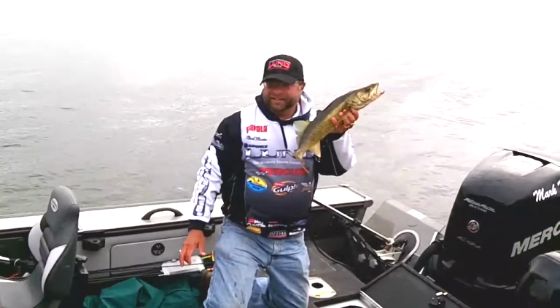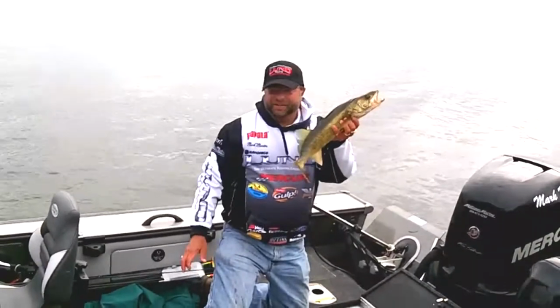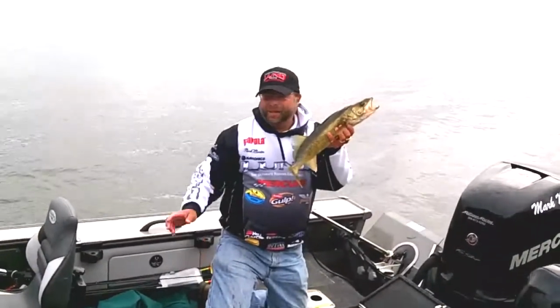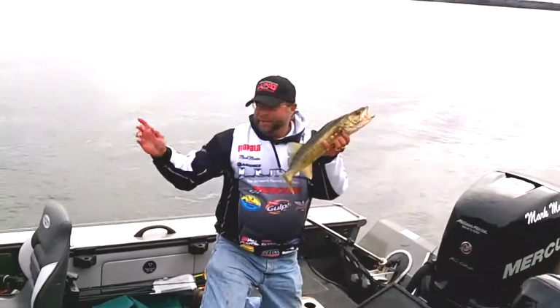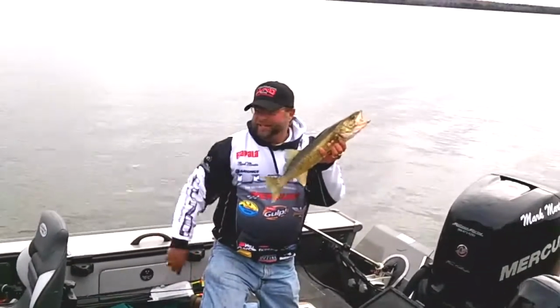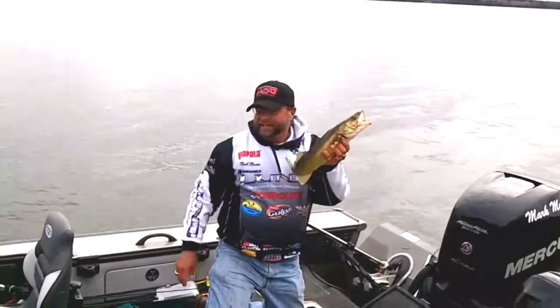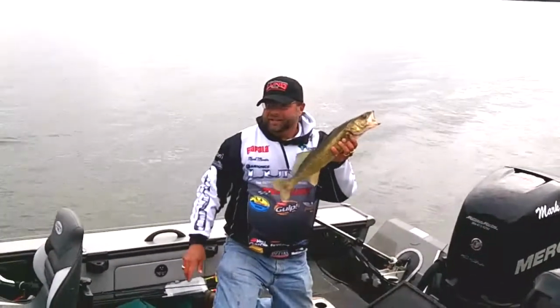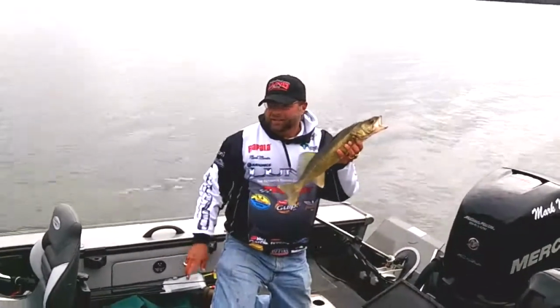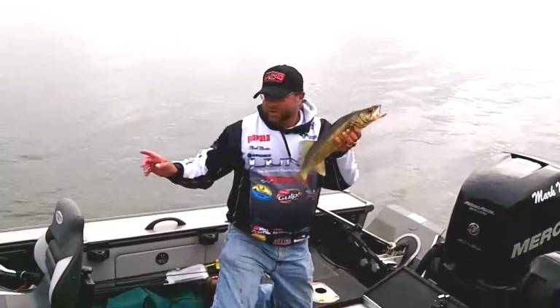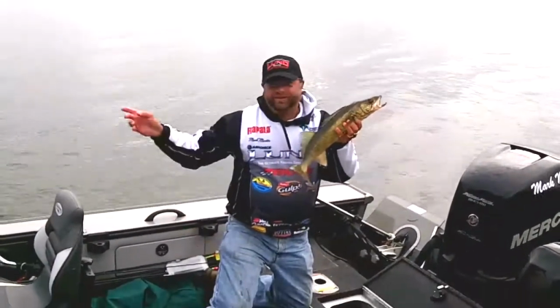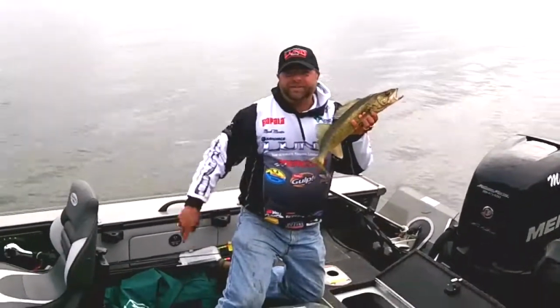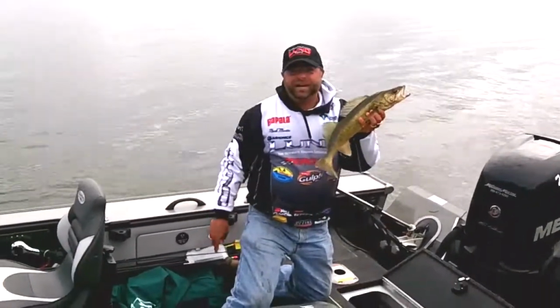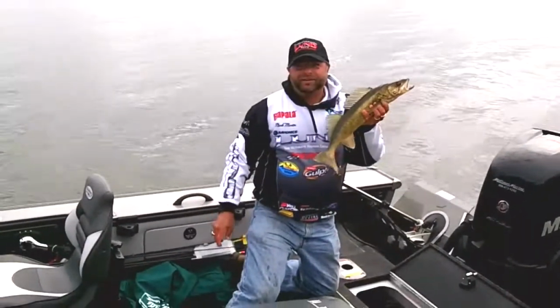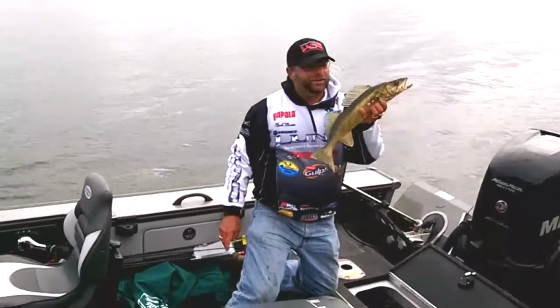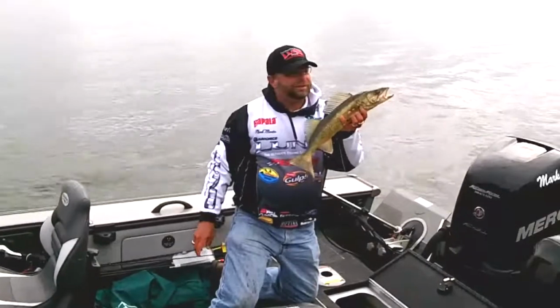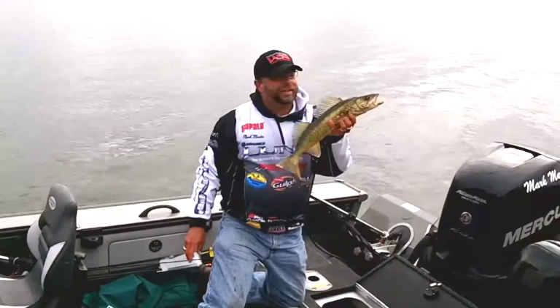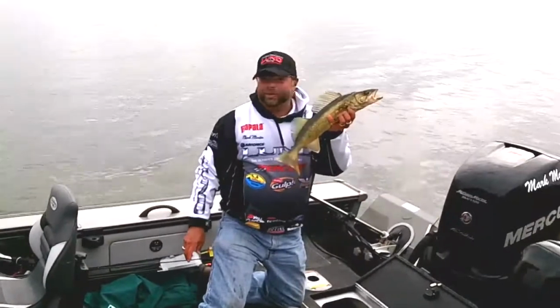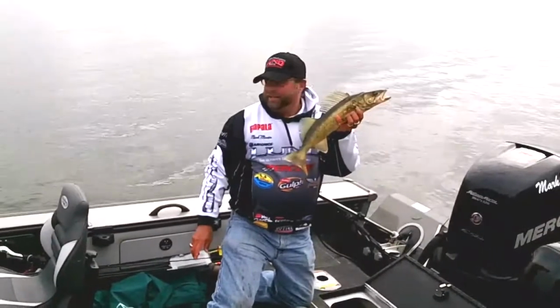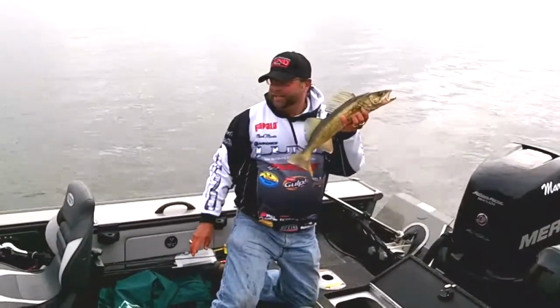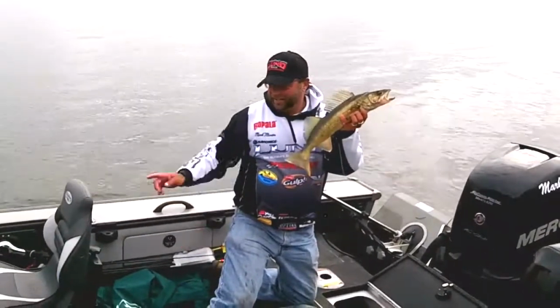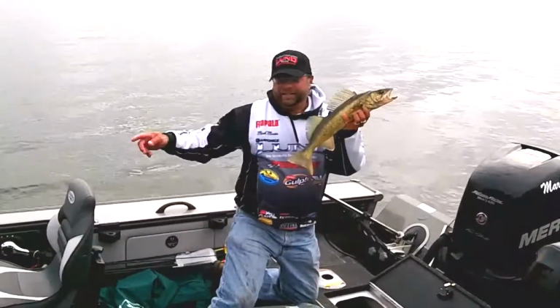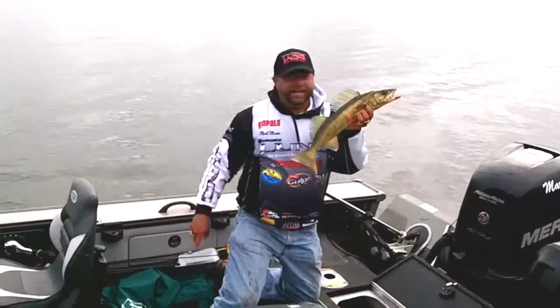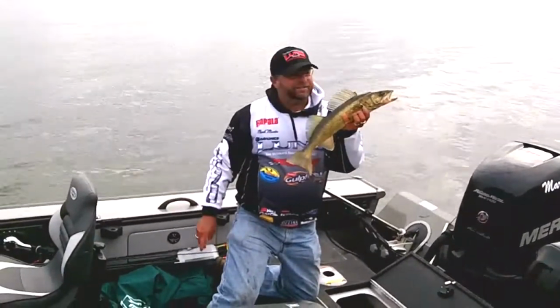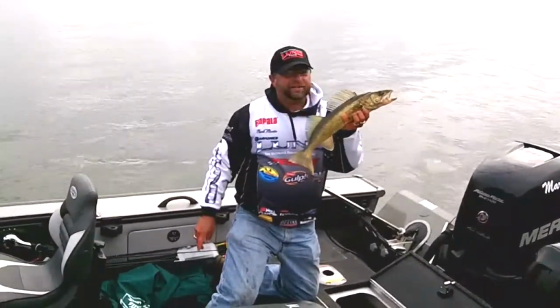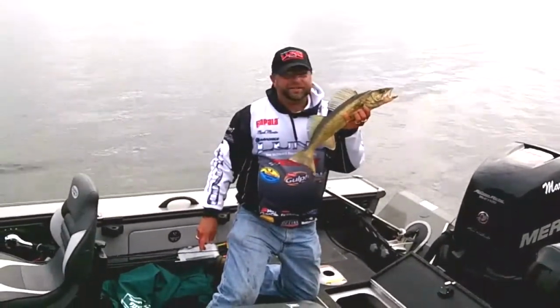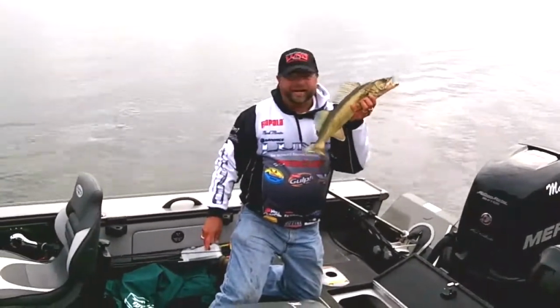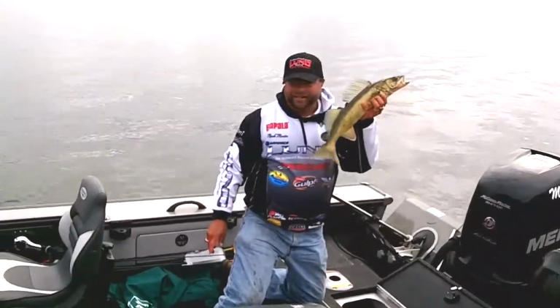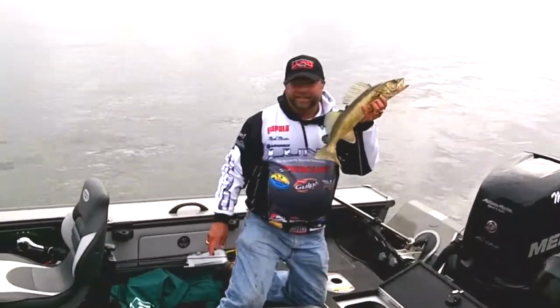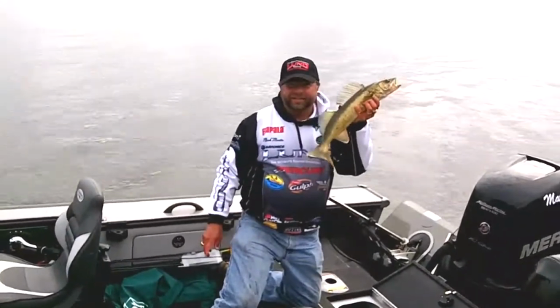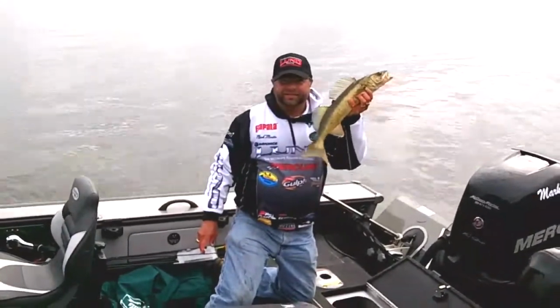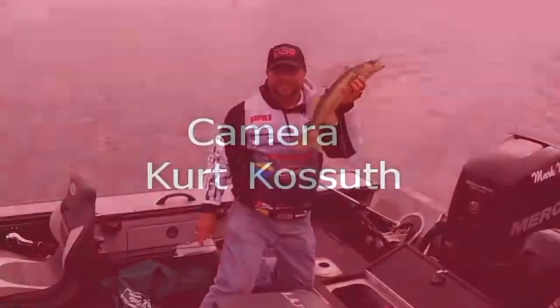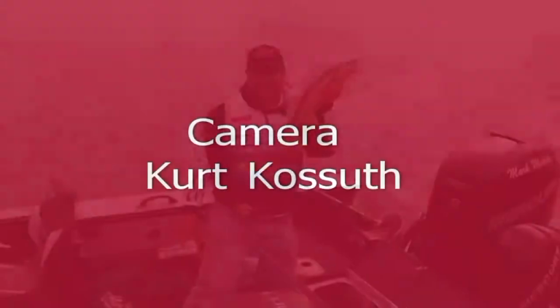So anybody that wants to go and have a test ride, go to your local Lund Mercury dealer, ask them for a test ride, and get out and catch some fish like this.